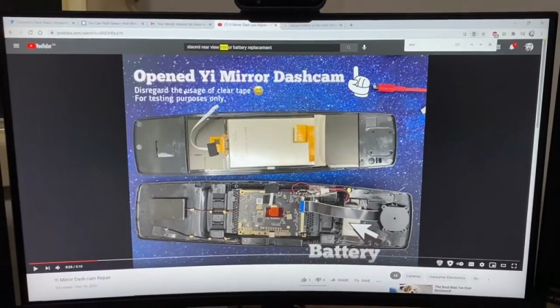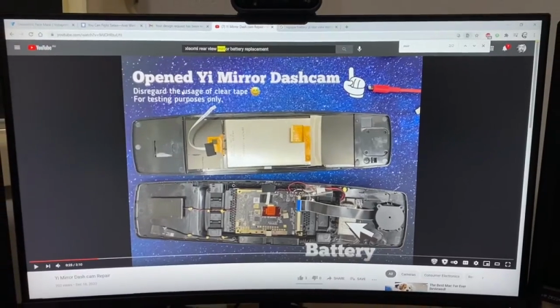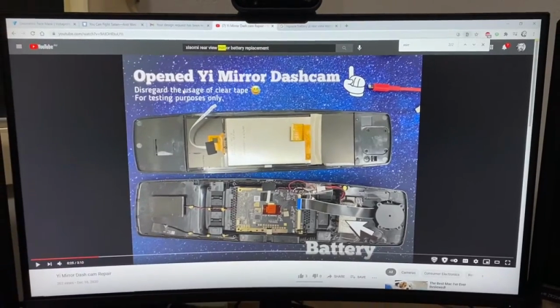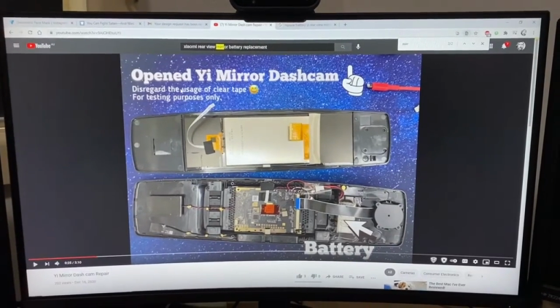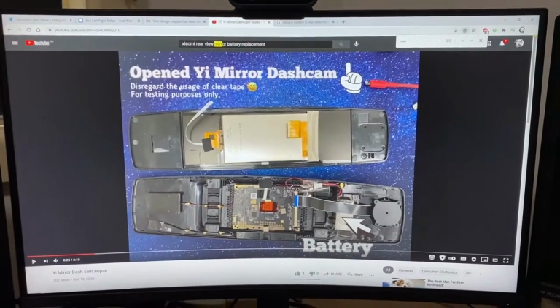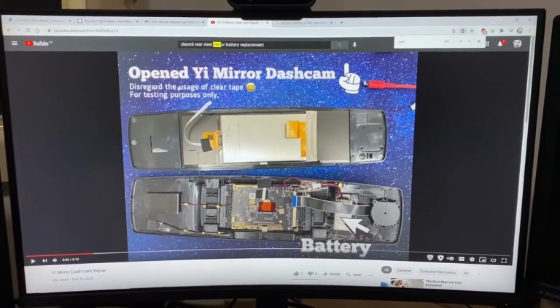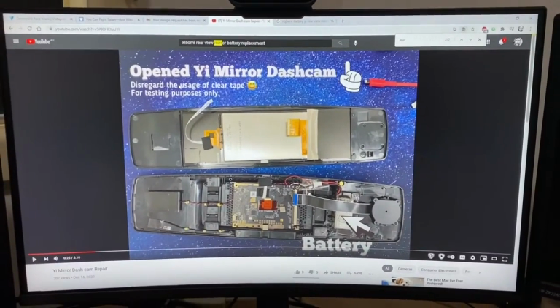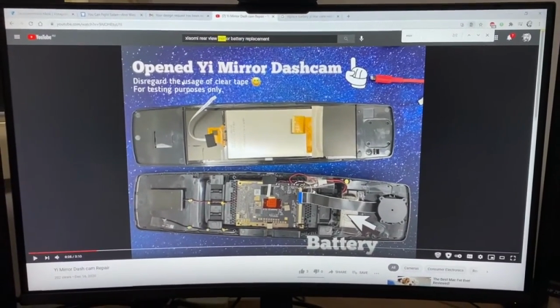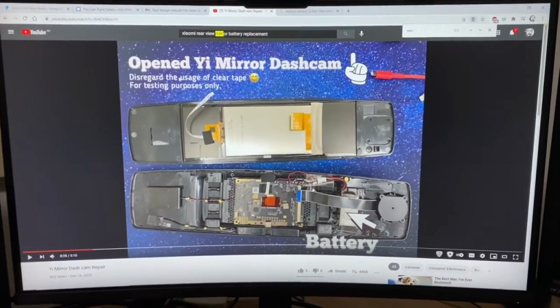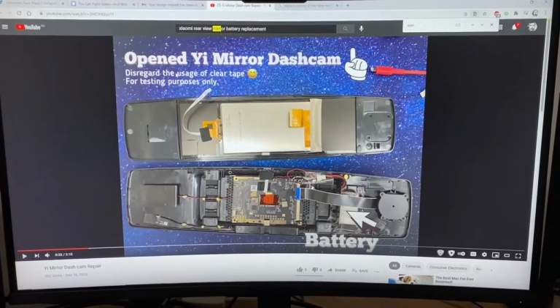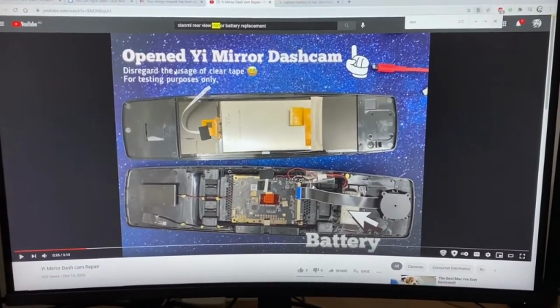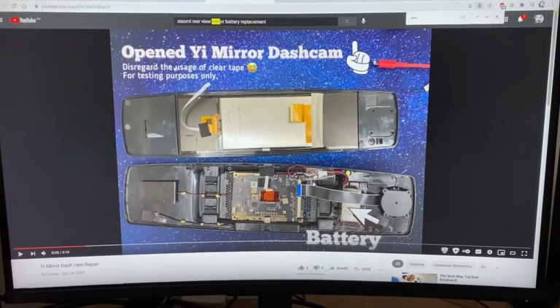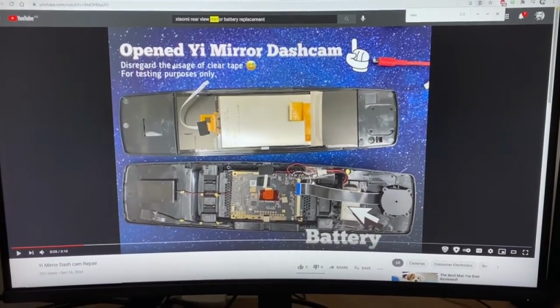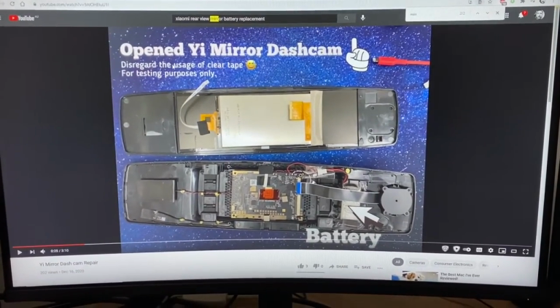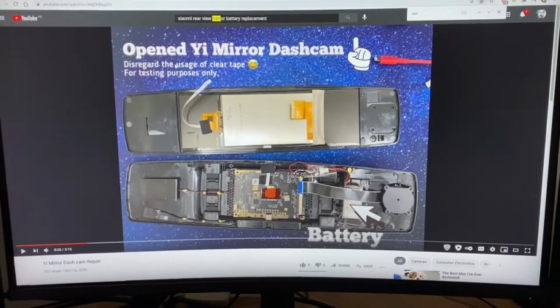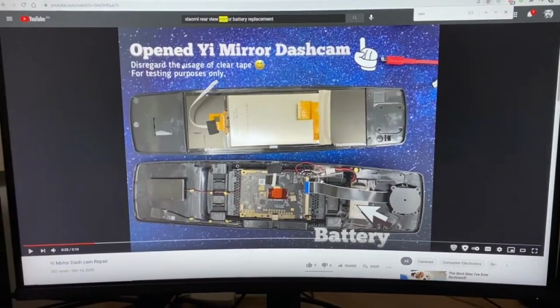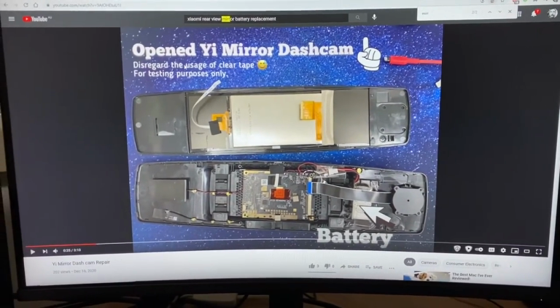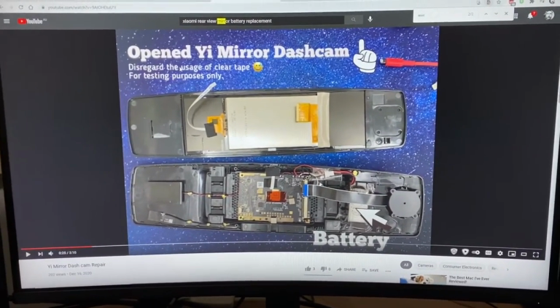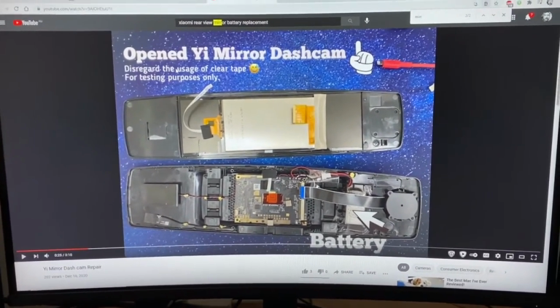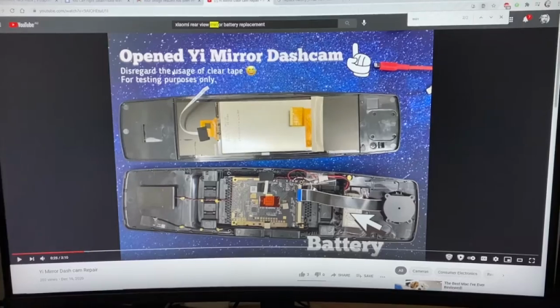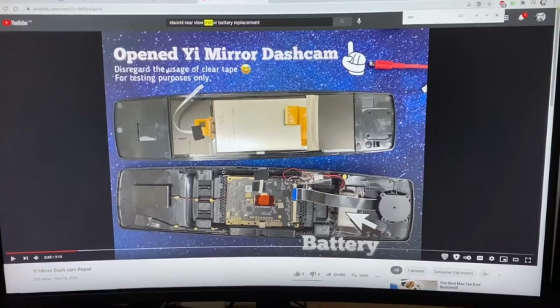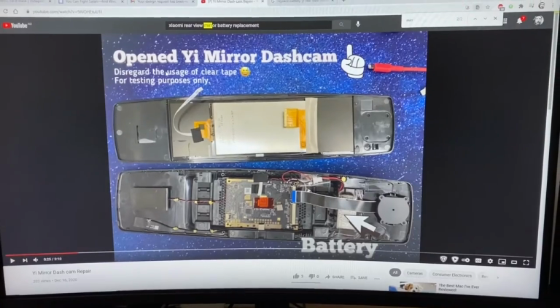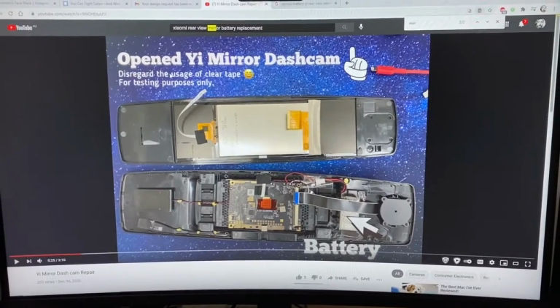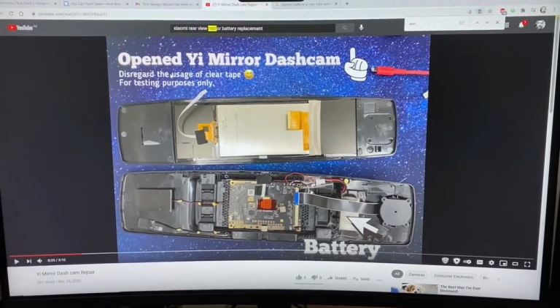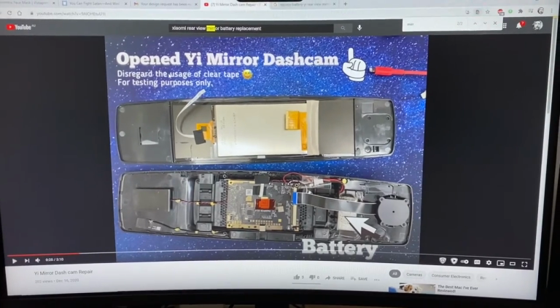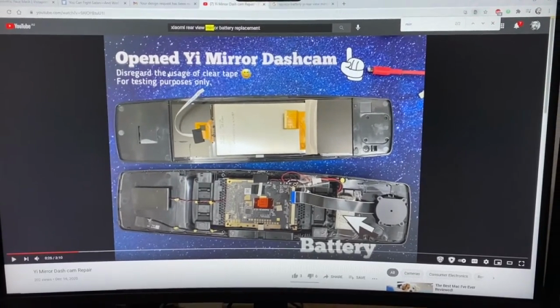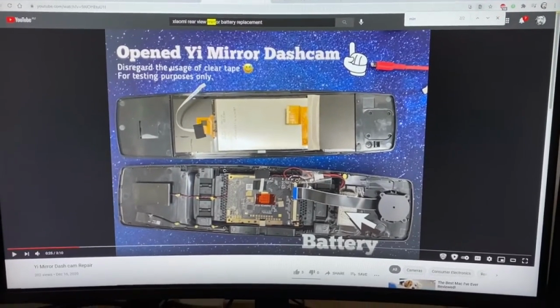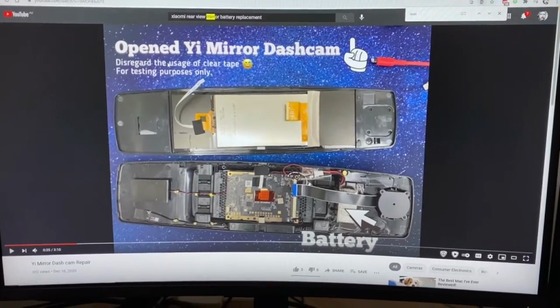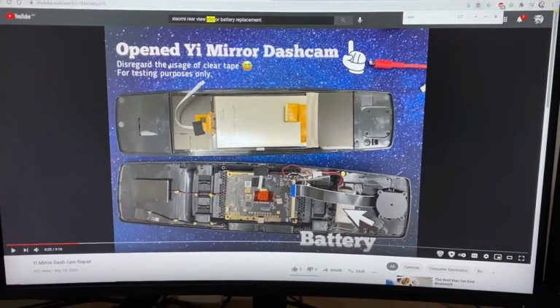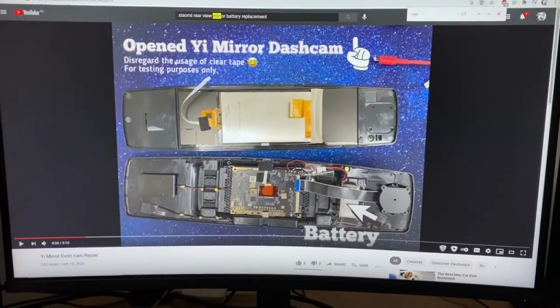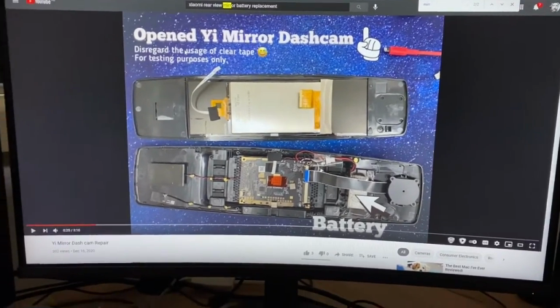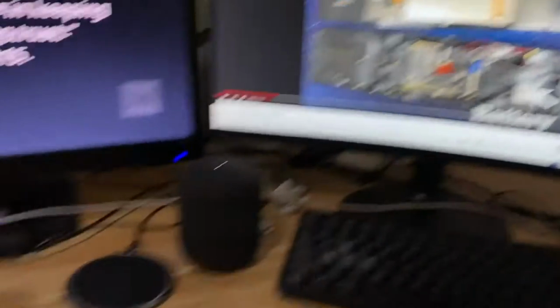Due to finding this video on YouTube, I'm now keen to change the battery in my Yi mirror dash cam.